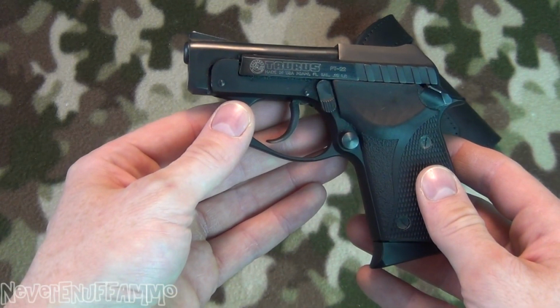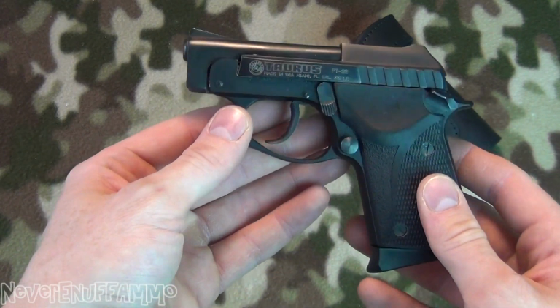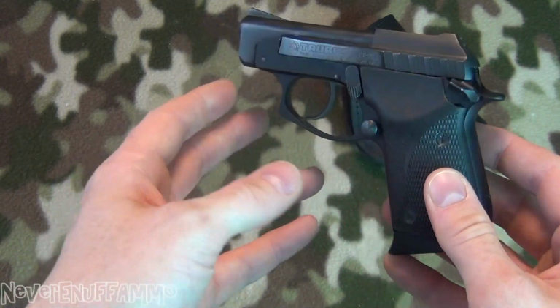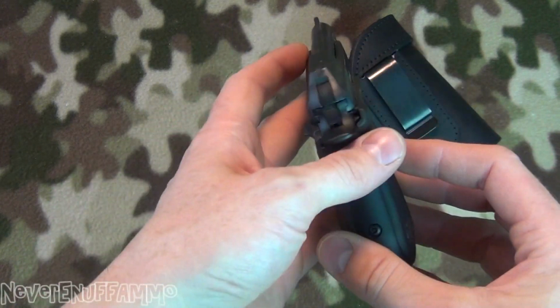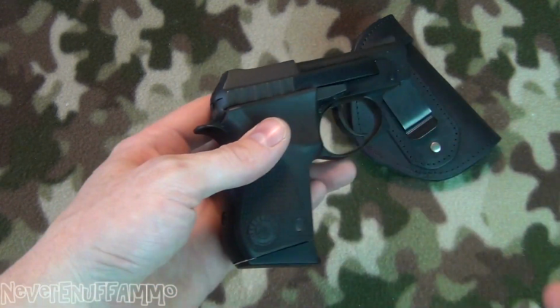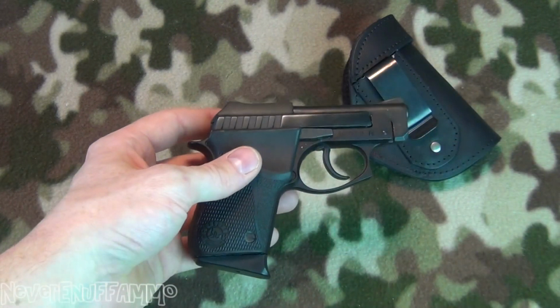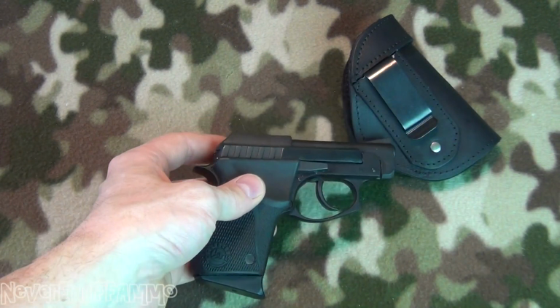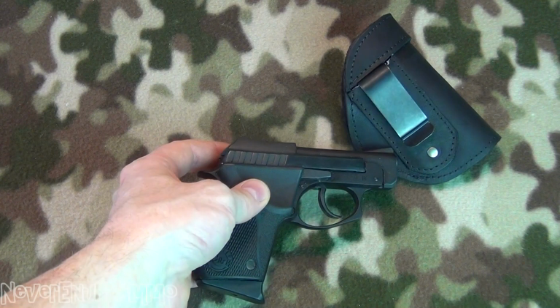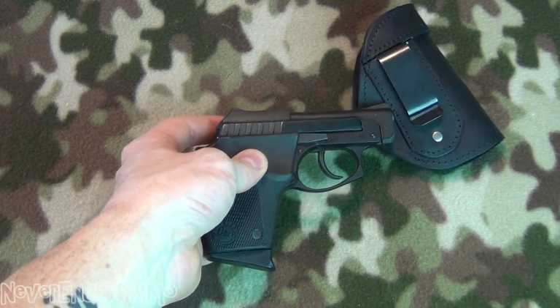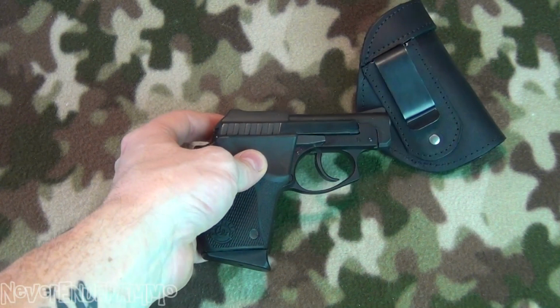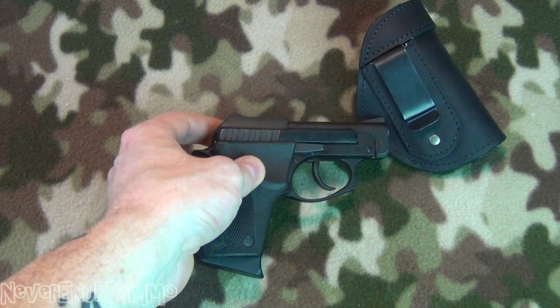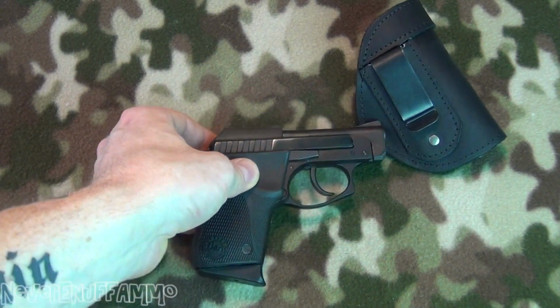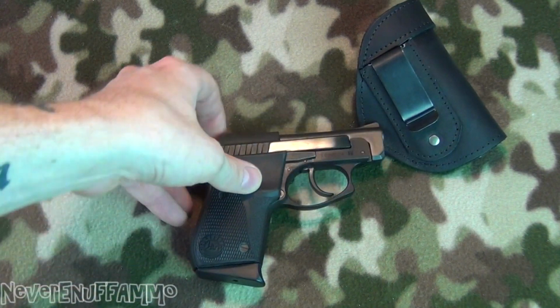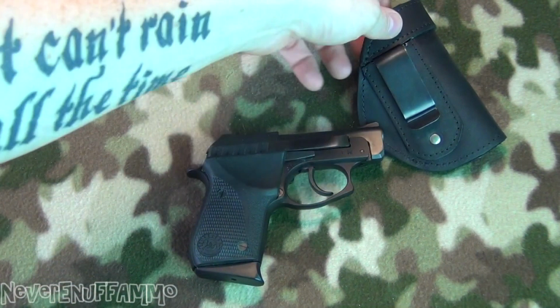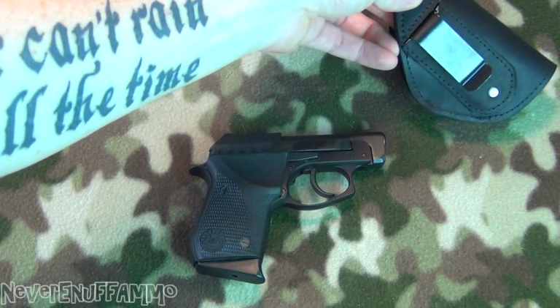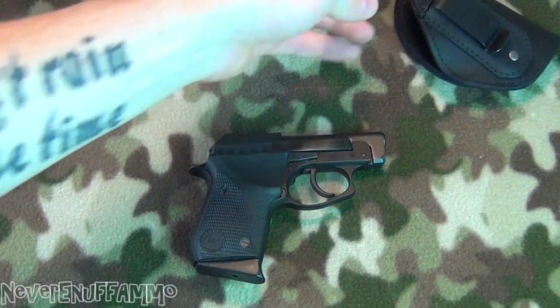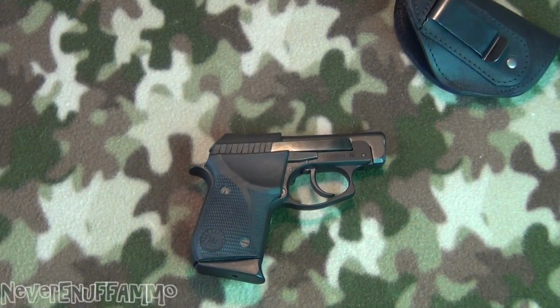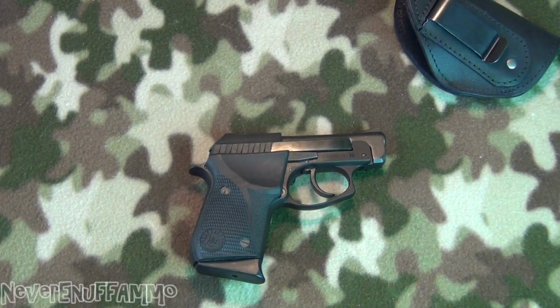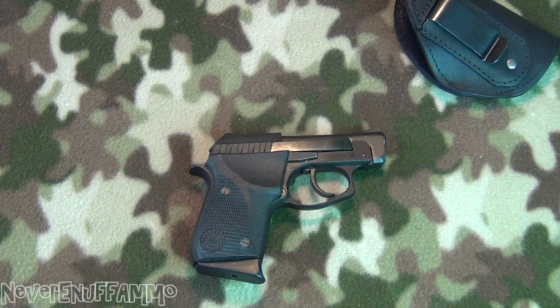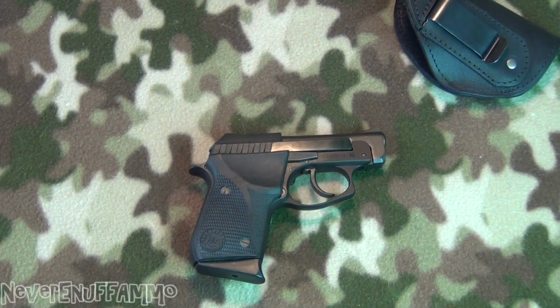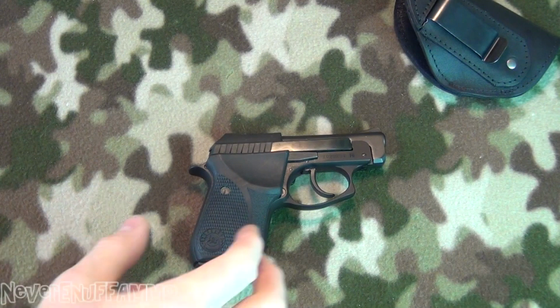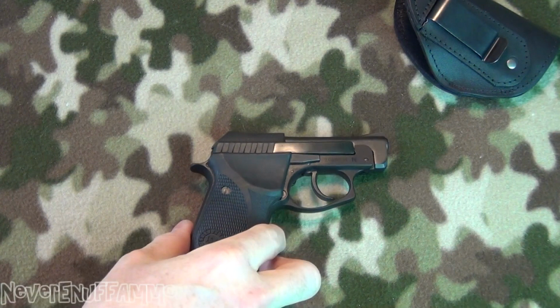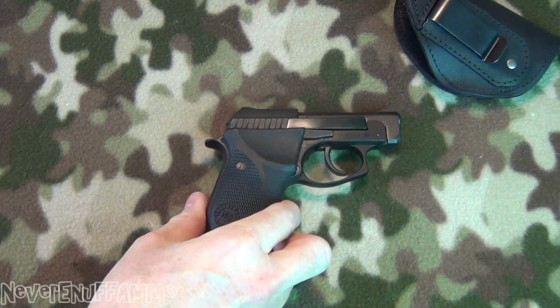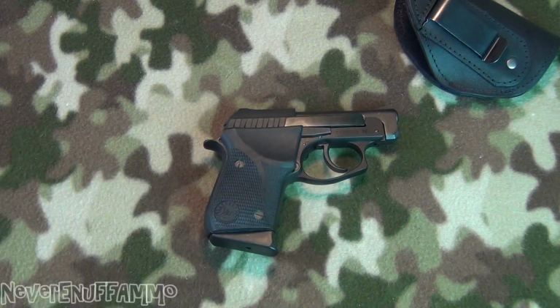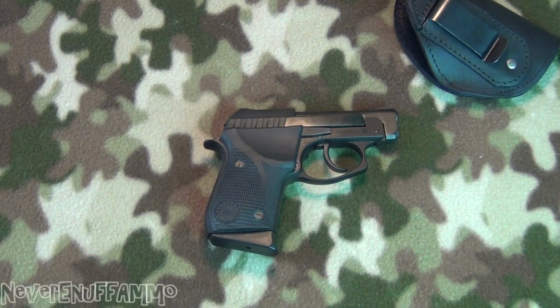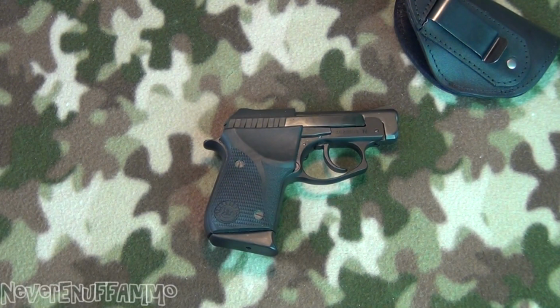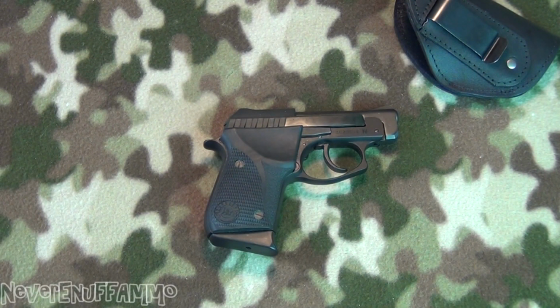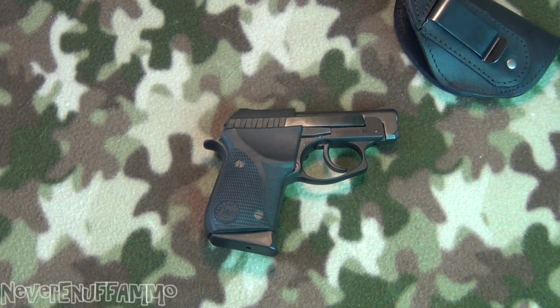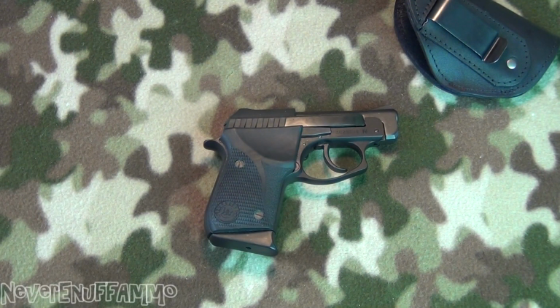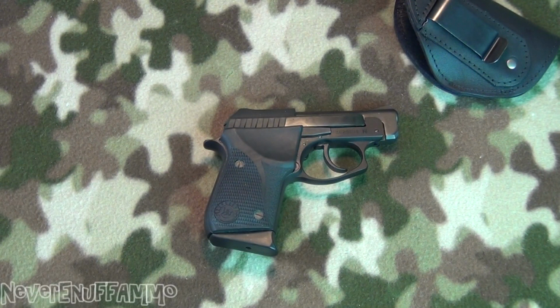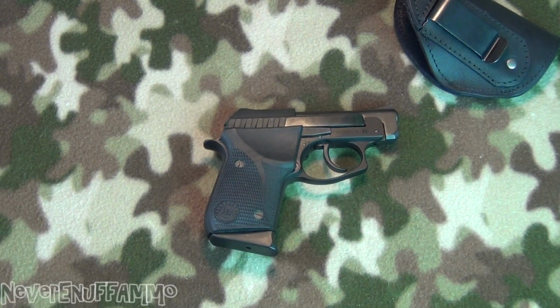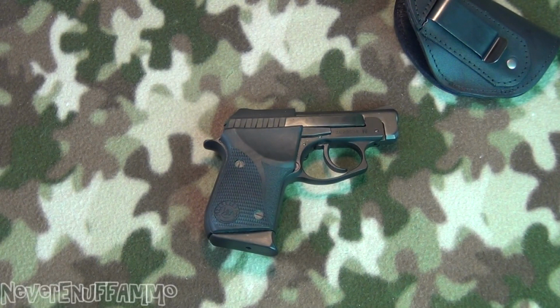I got something in the mail for it today. It came from a fellow YouTuber by the name of Big Prepper AZ. He had told me he was going to be sending this to me, so I want to do a quick video because I just got it in the mail and I wanted to show you guys — pretty cool.